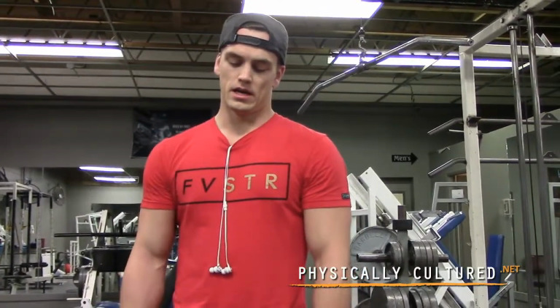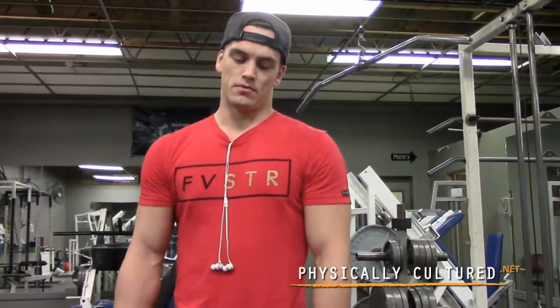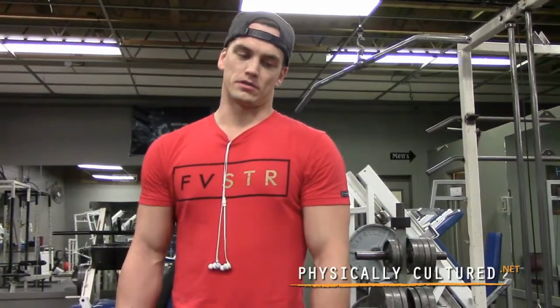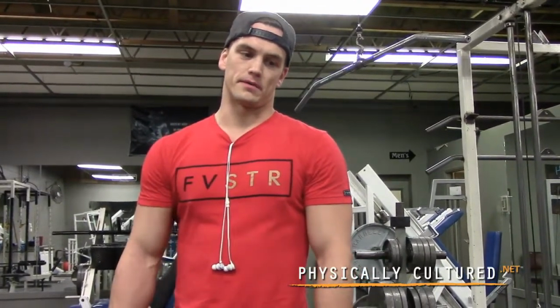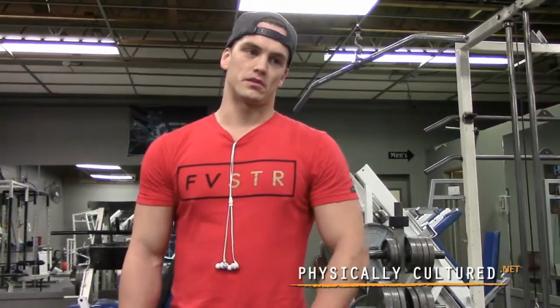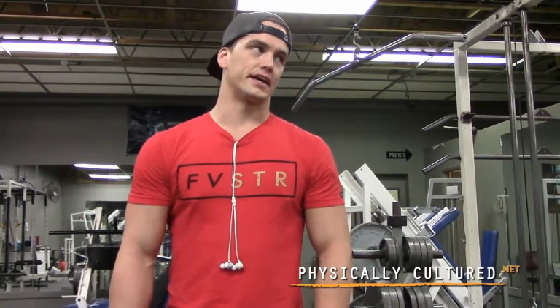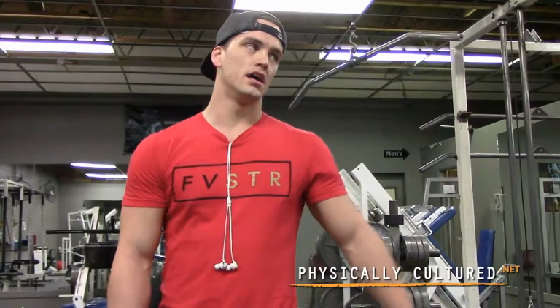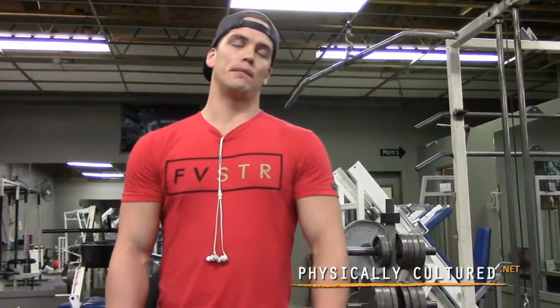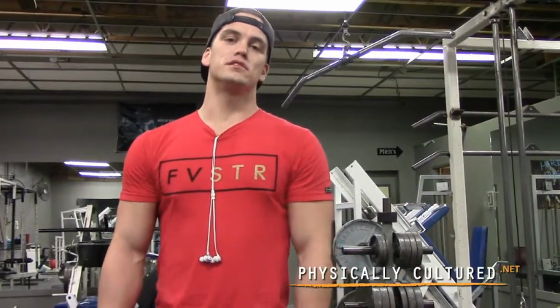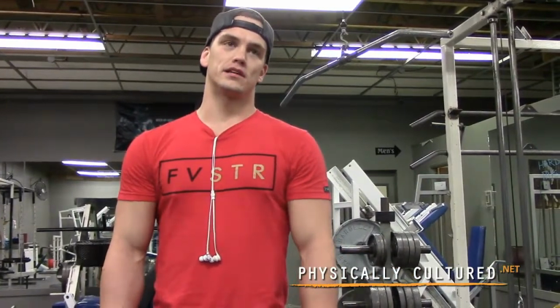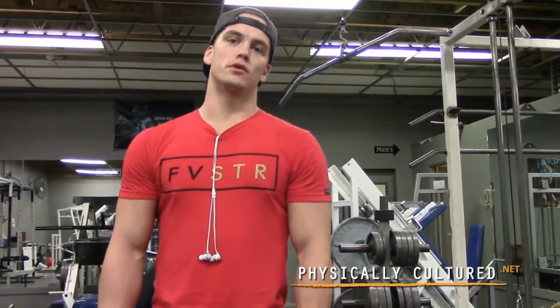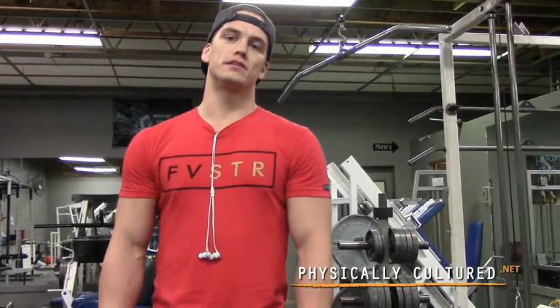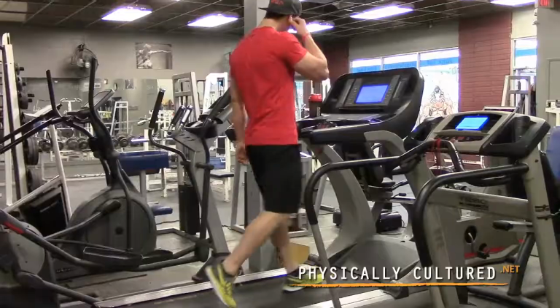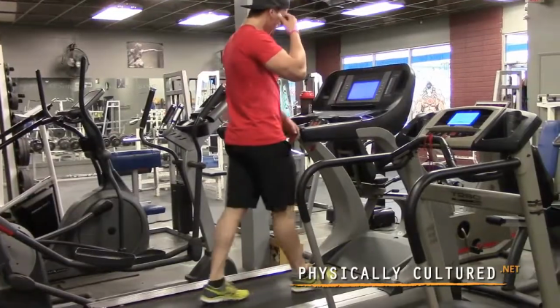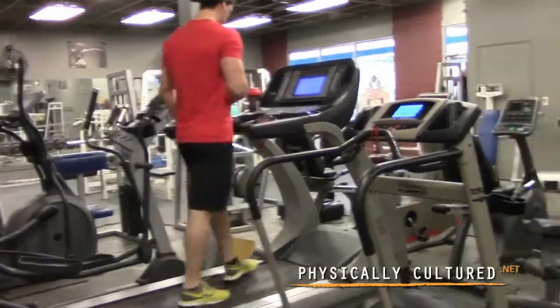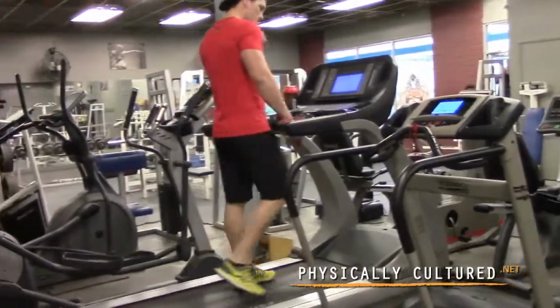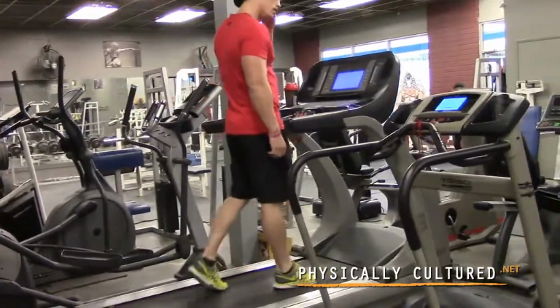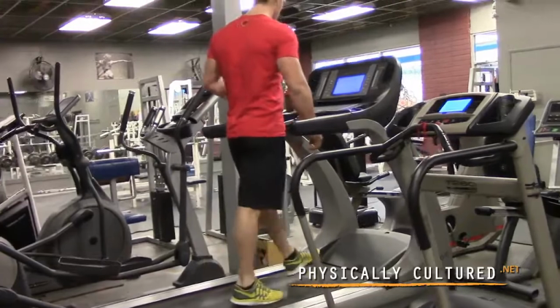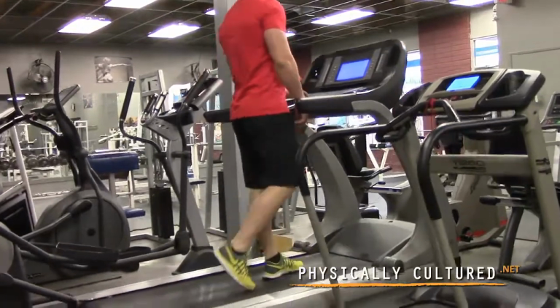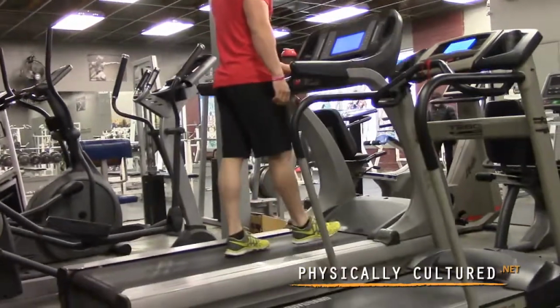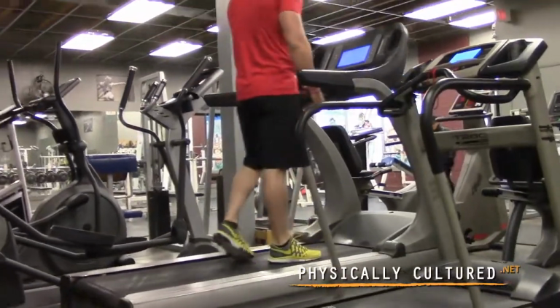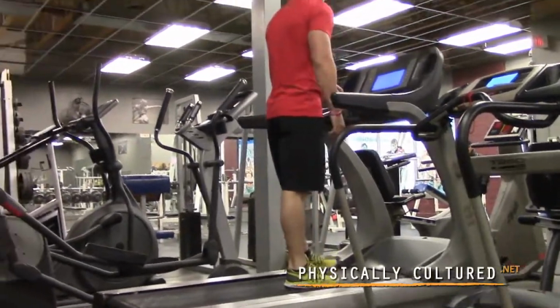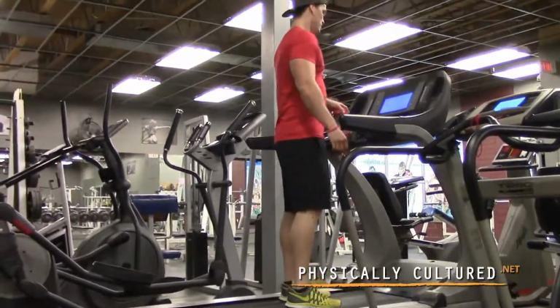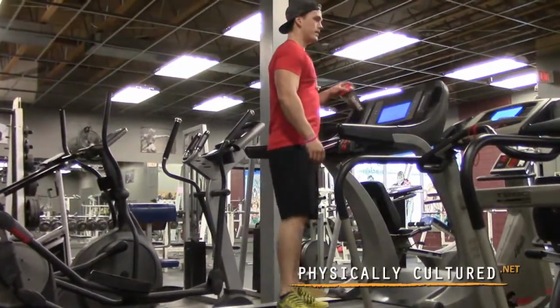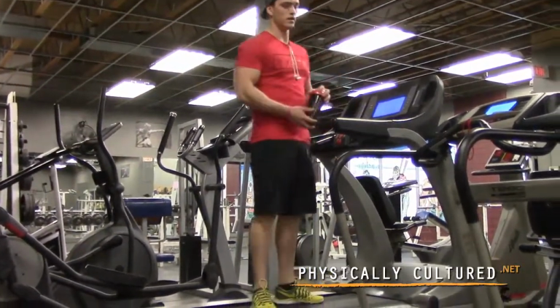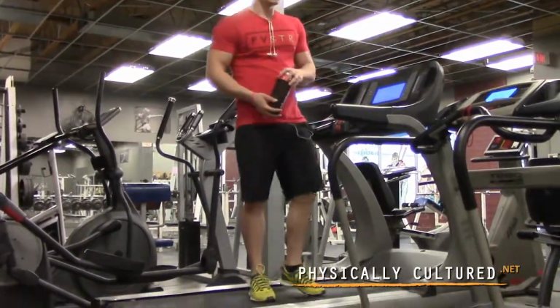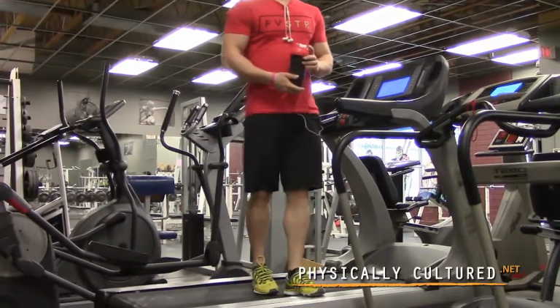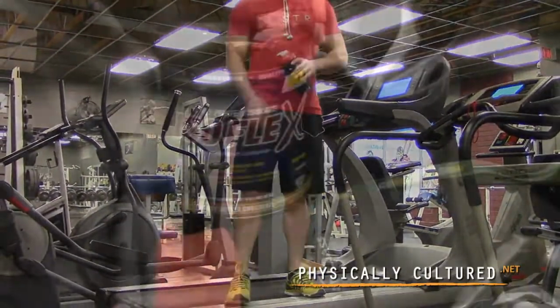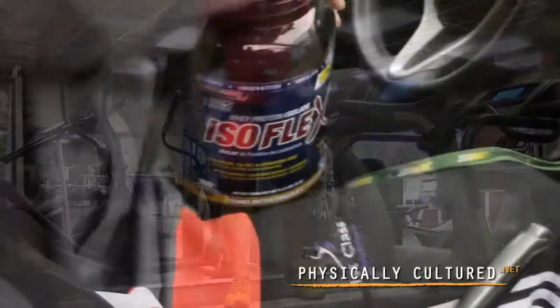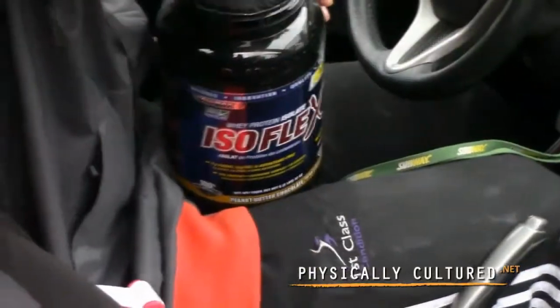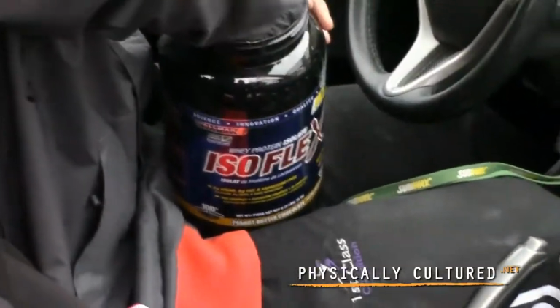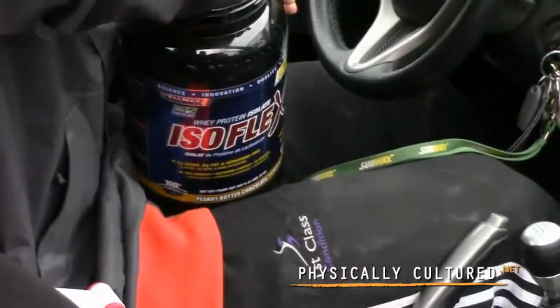I also recommend tanning a couple of months in advance to get a good base. The darker you are on stage, the better it is for showing definition - and that's what you're there for, to show your symmetry.